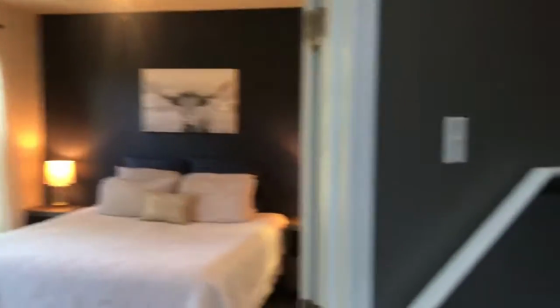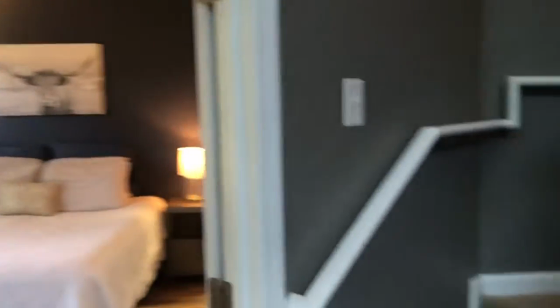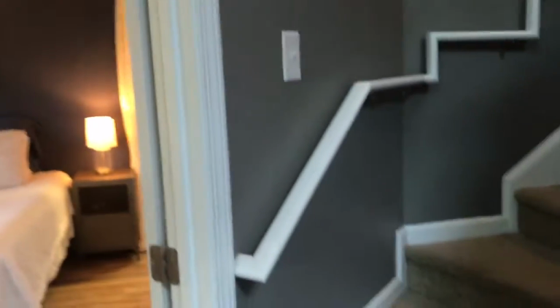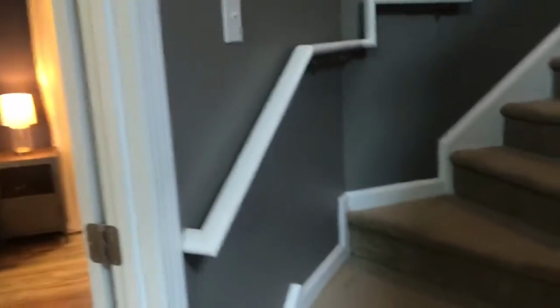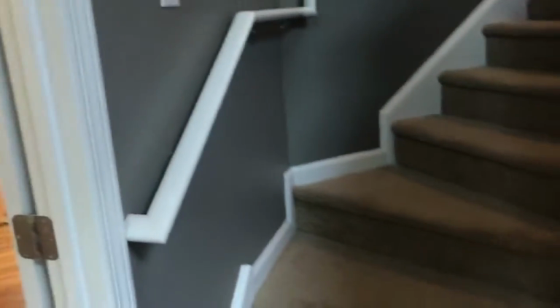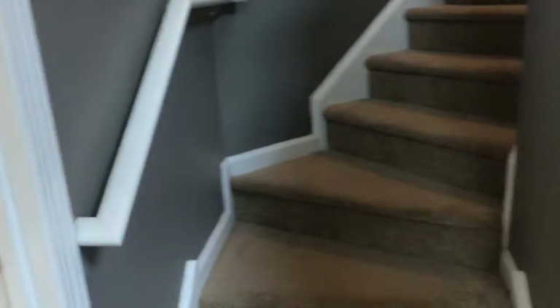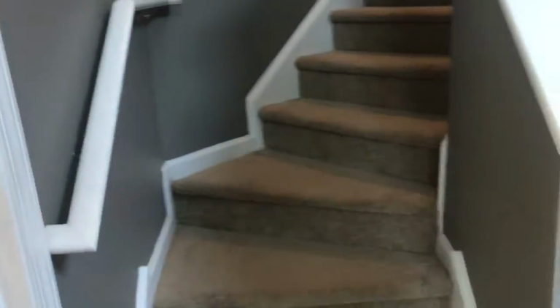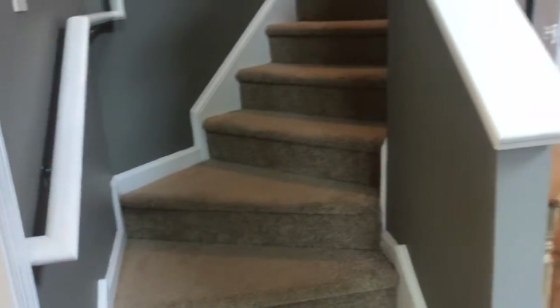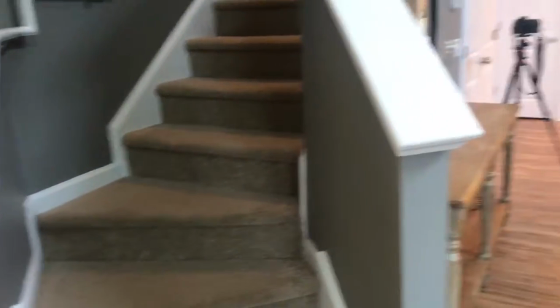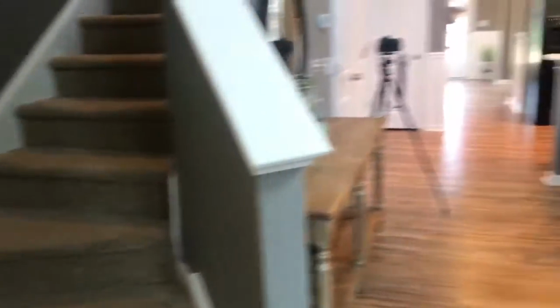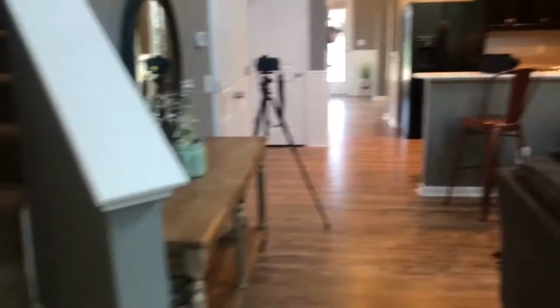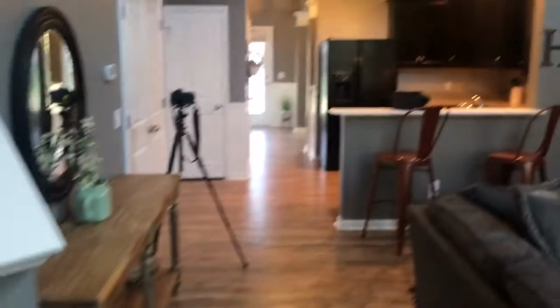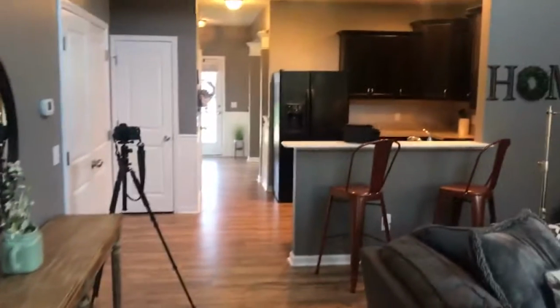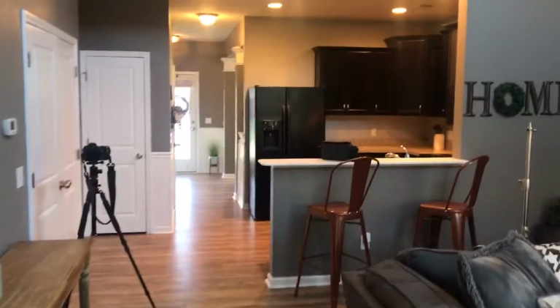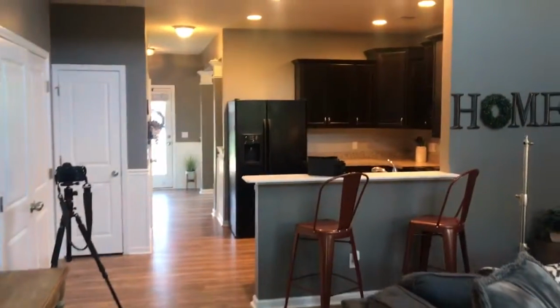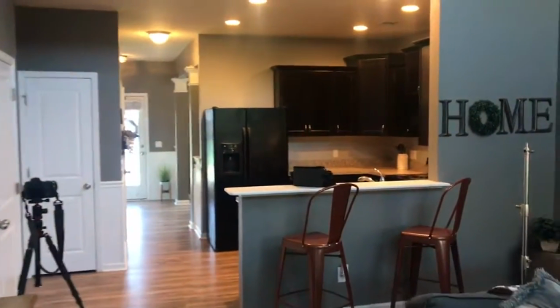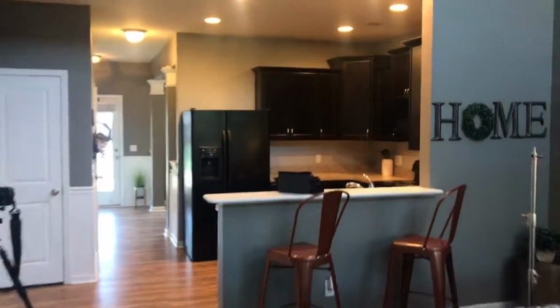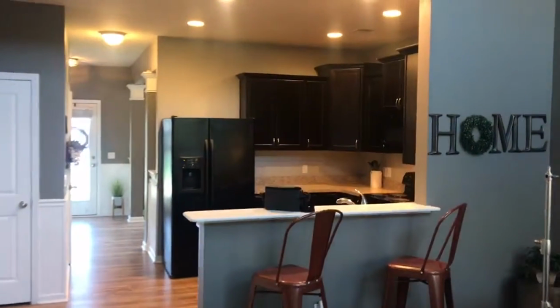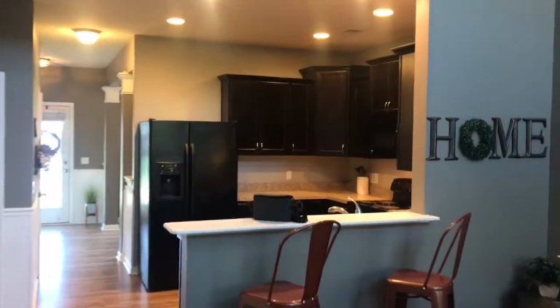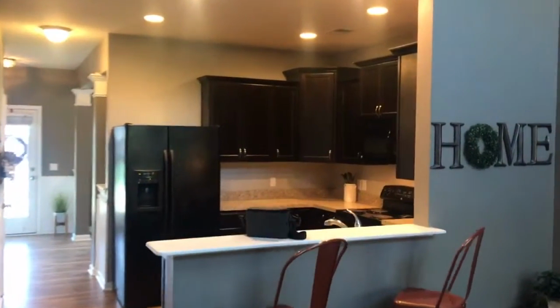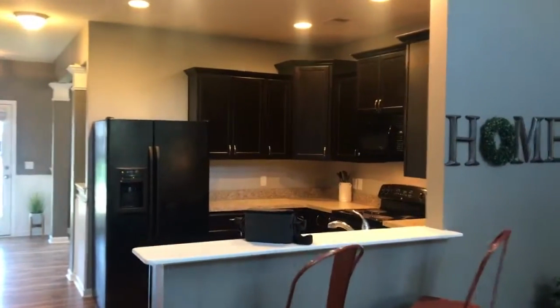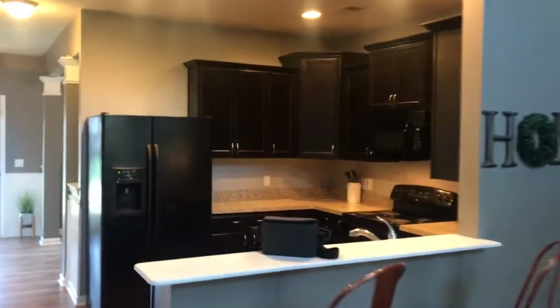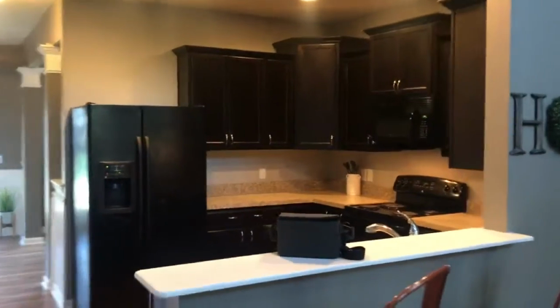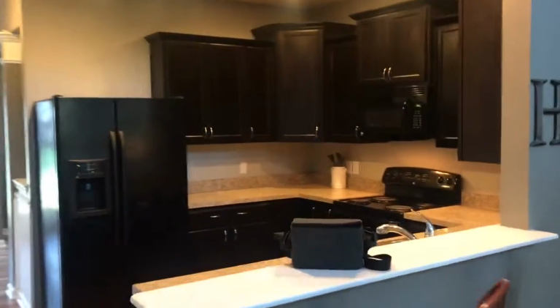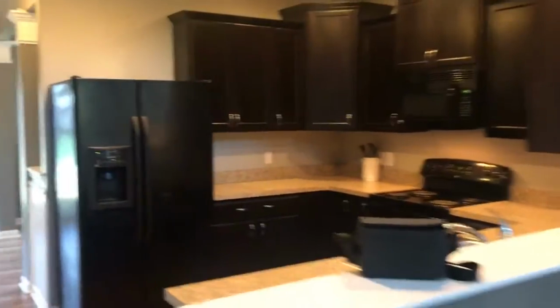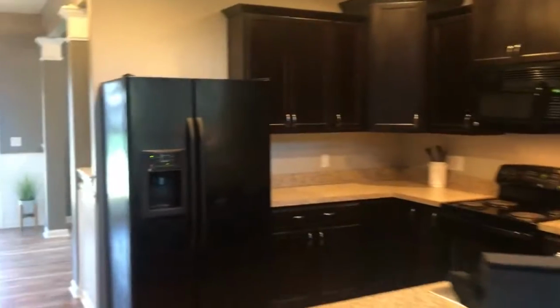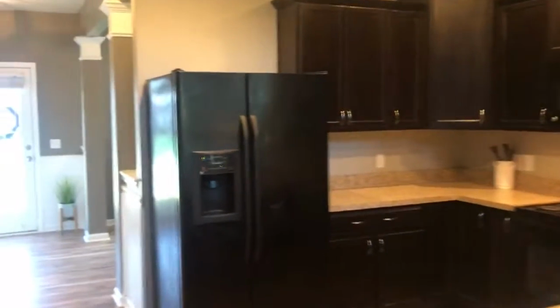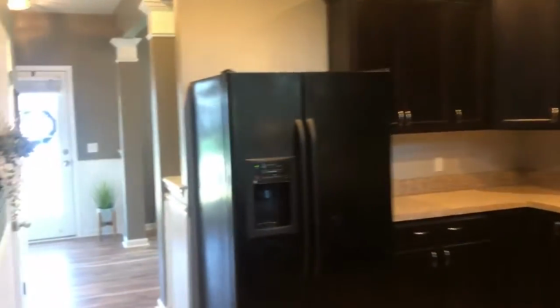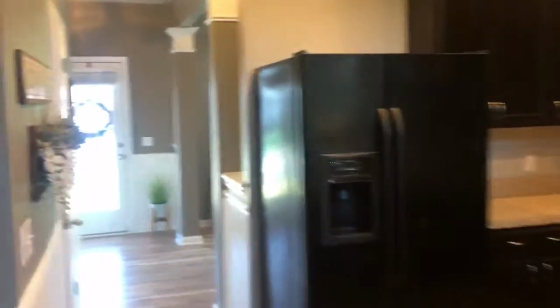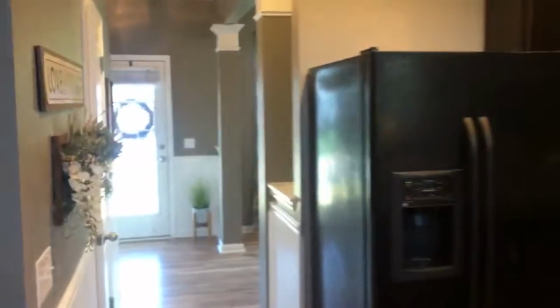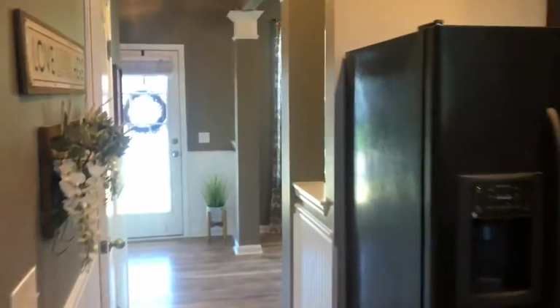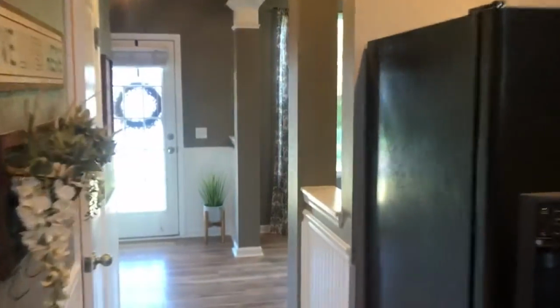All brand new carpet in here as well on the second floor. Kitchen. And then we do have a dining room back here.